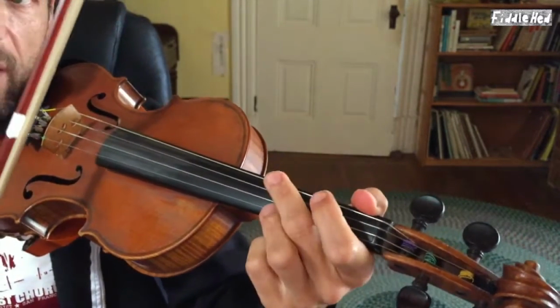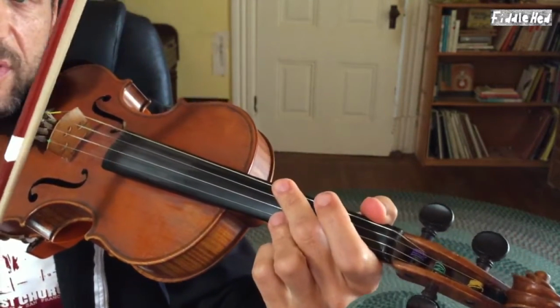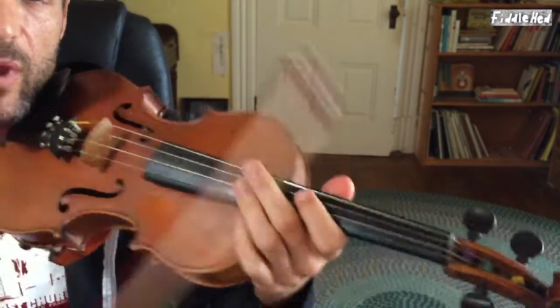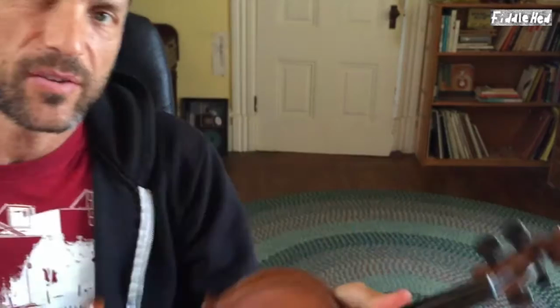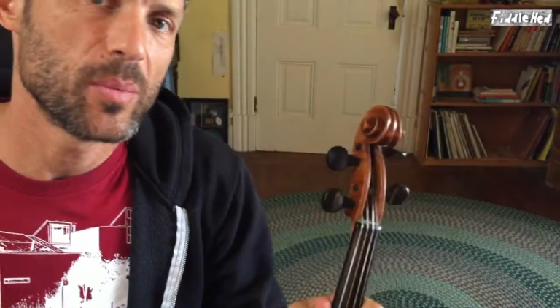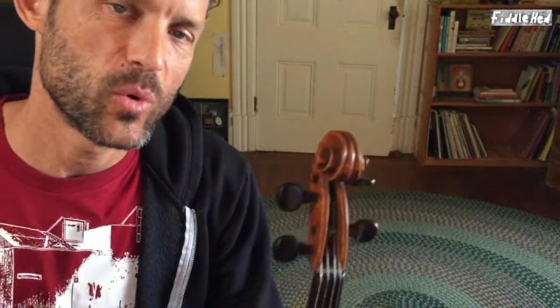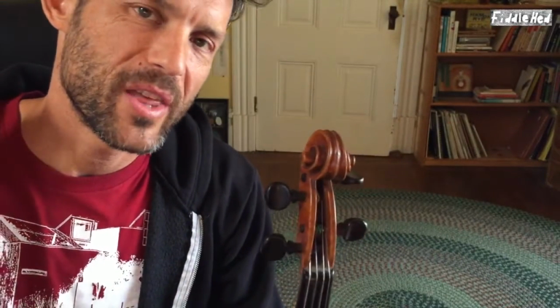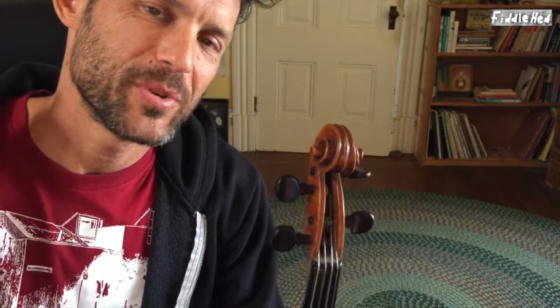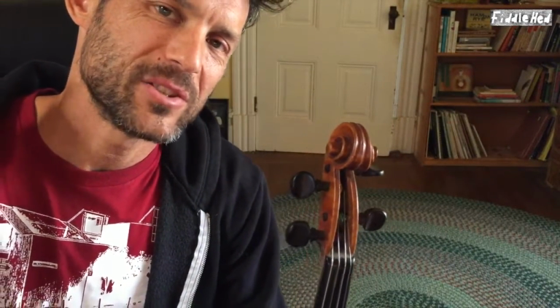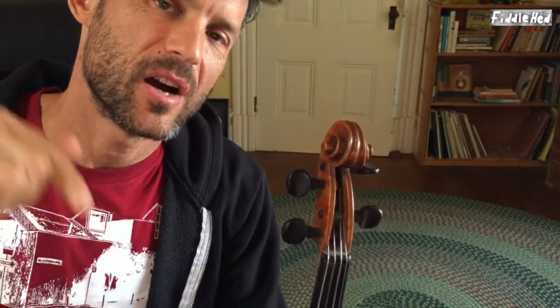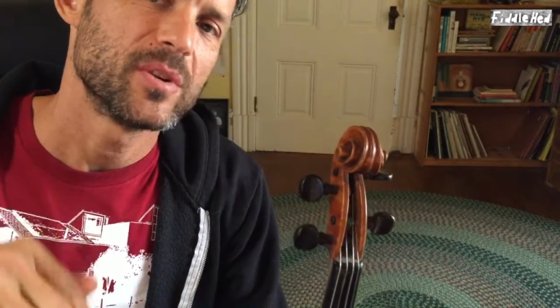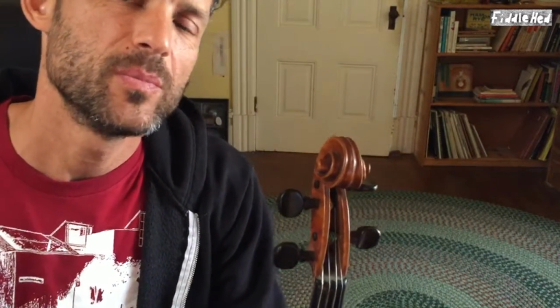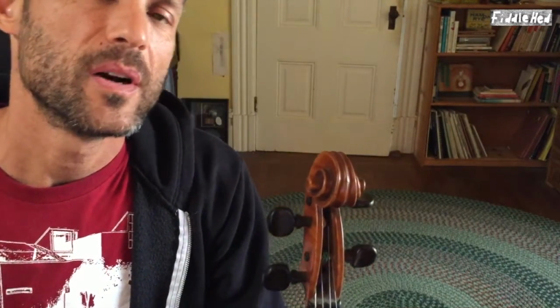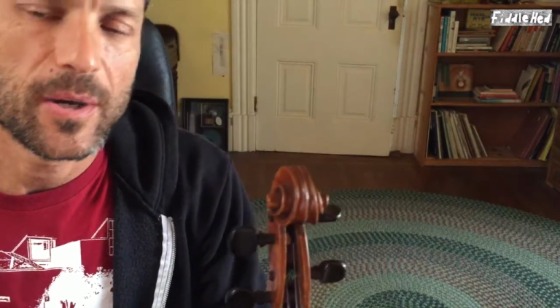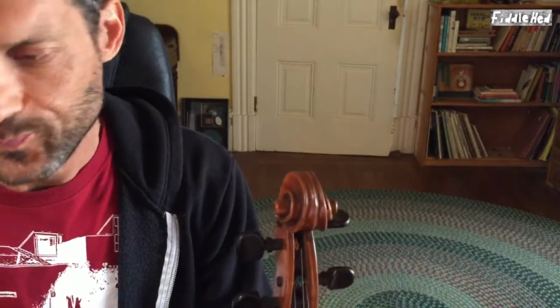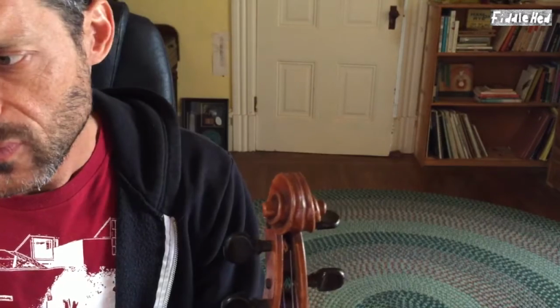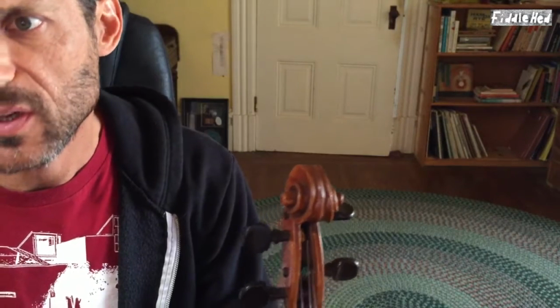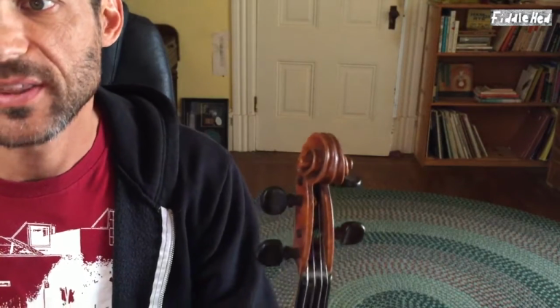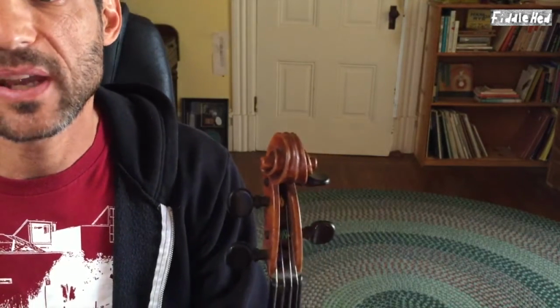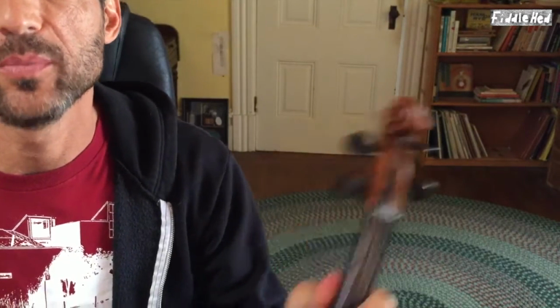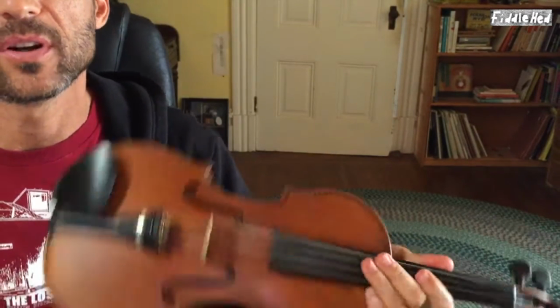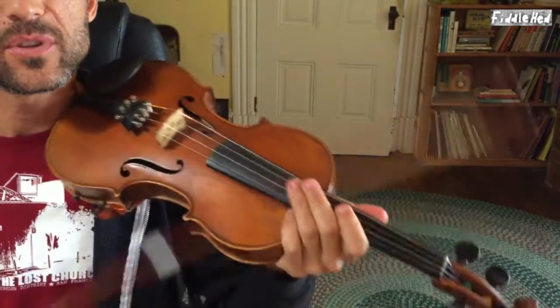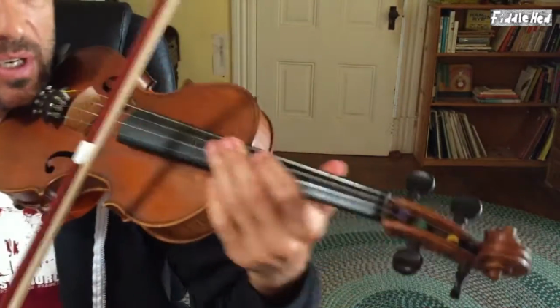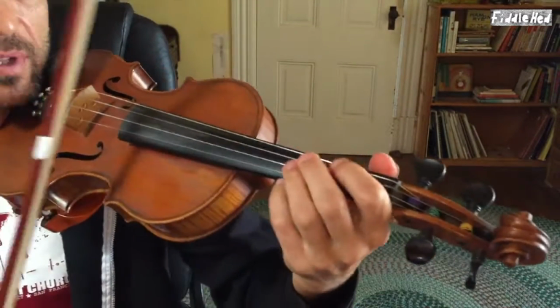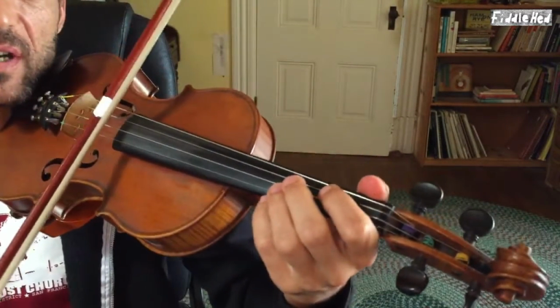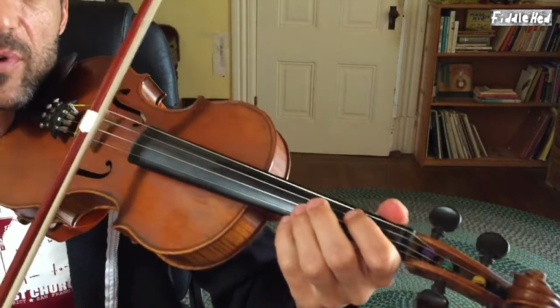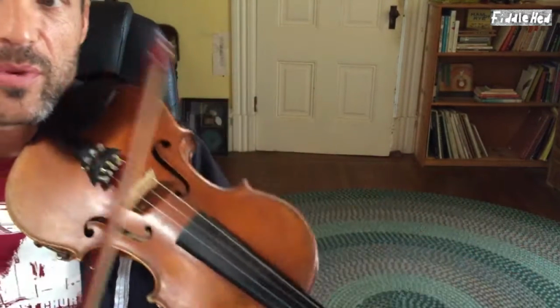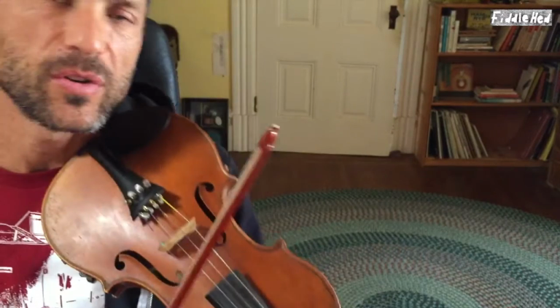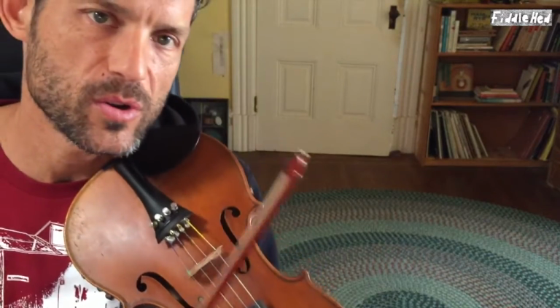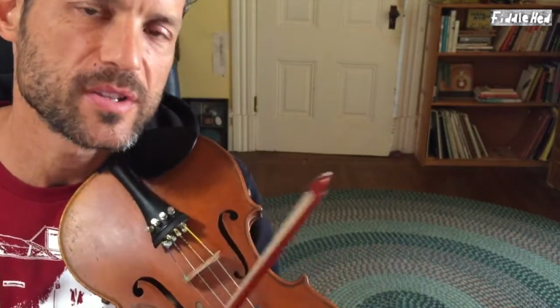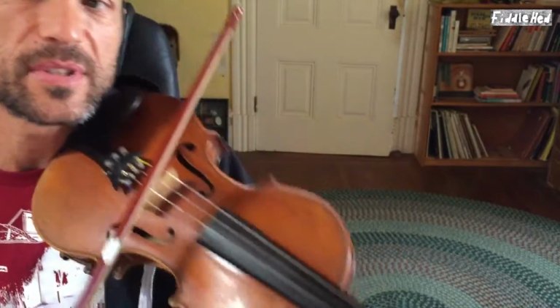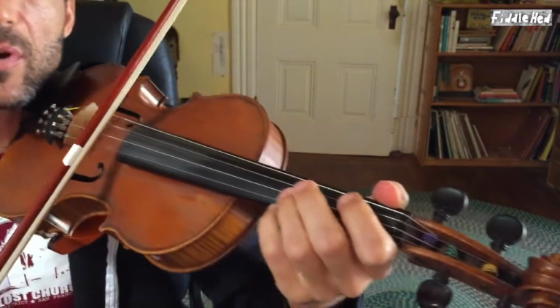I have a video about more on that — I'll put a link to it in the comments field below. I think we have our whole B part now. I'm just going to go ahead and play the entire B part — remember the third and fourth quarter are the same as the A part.